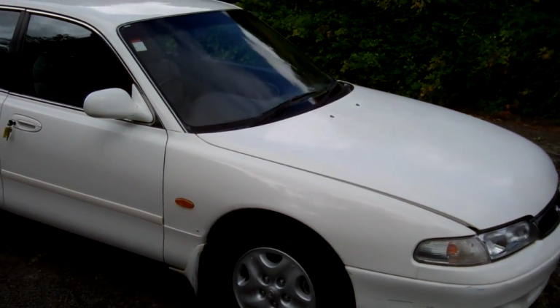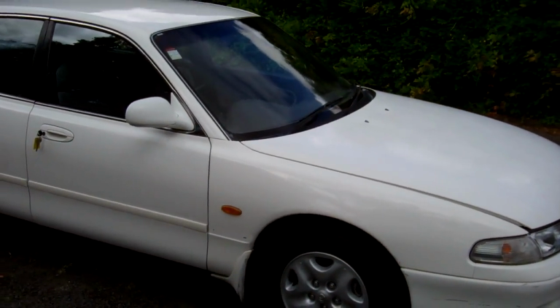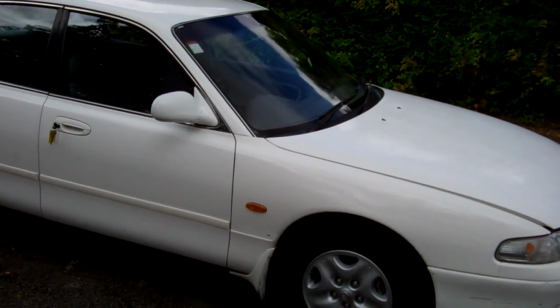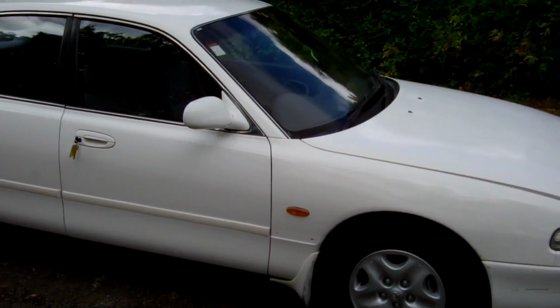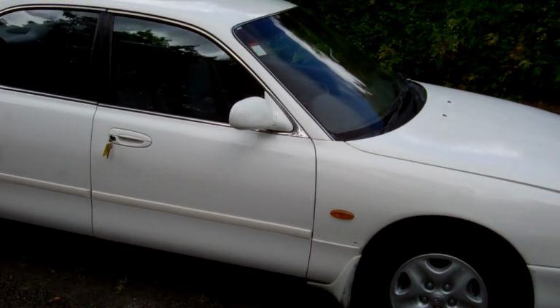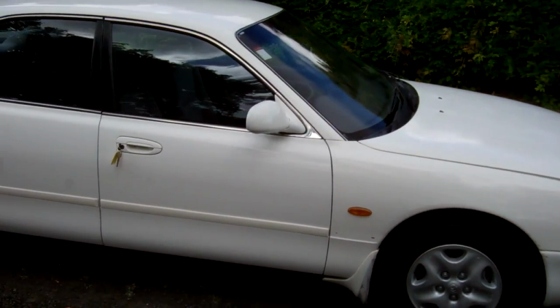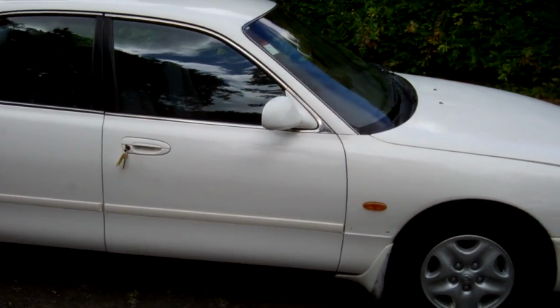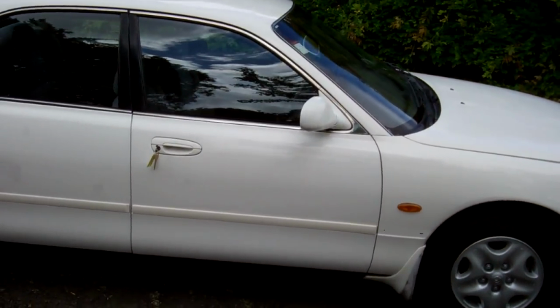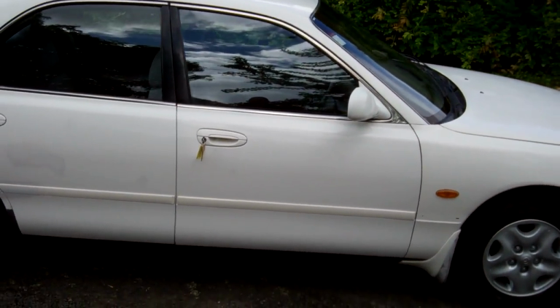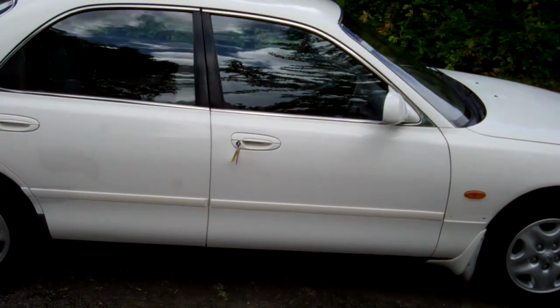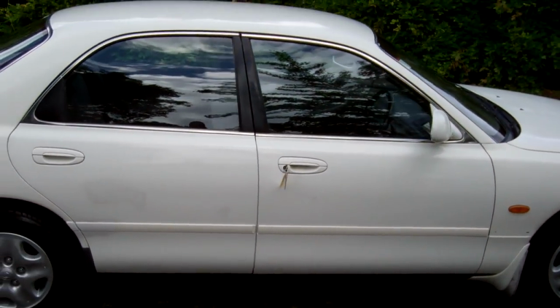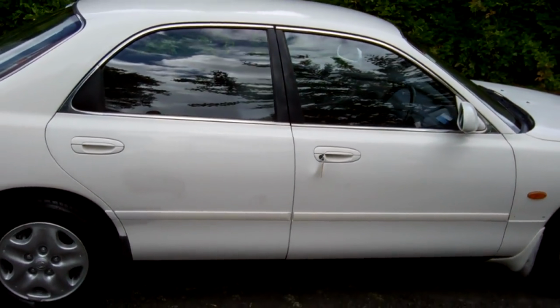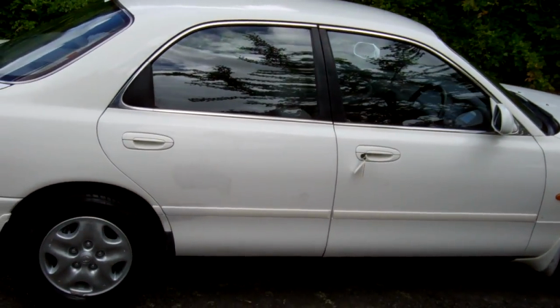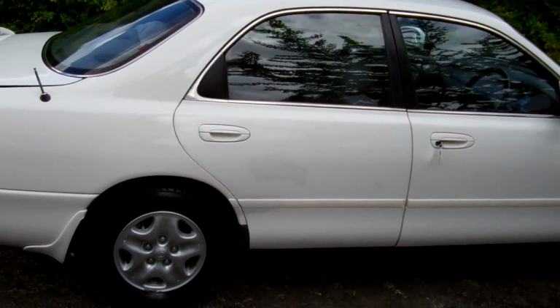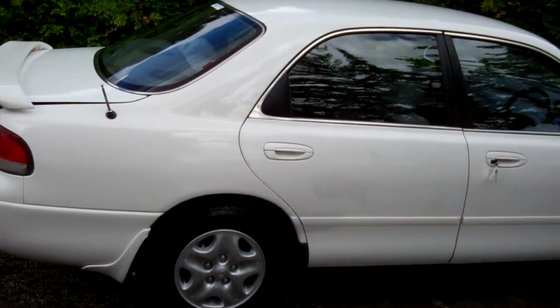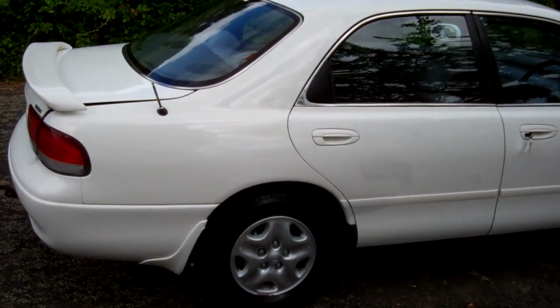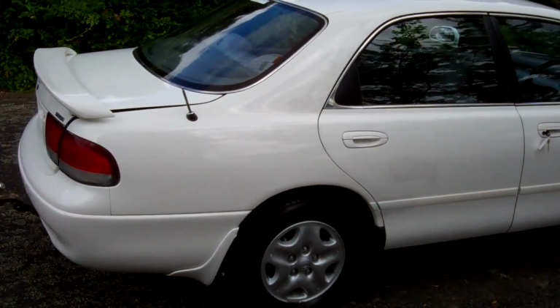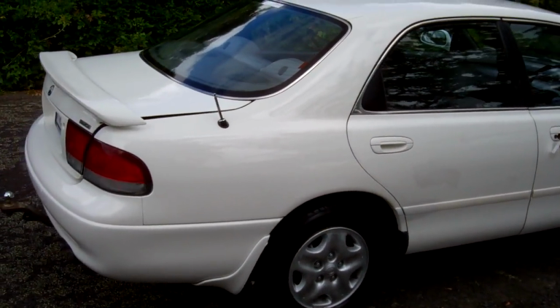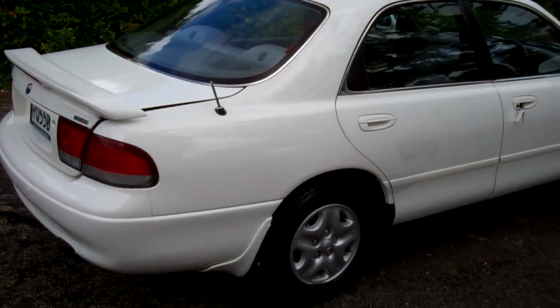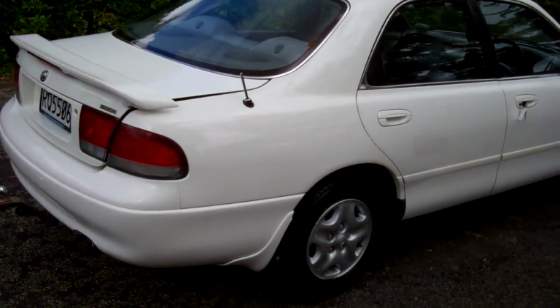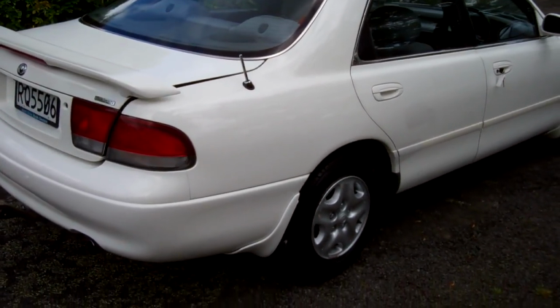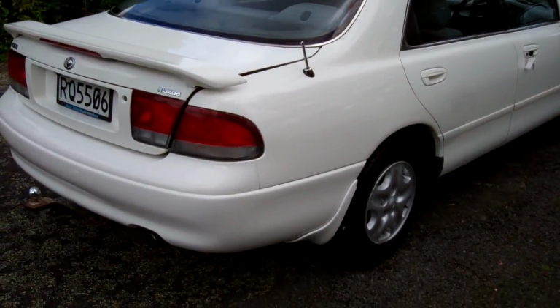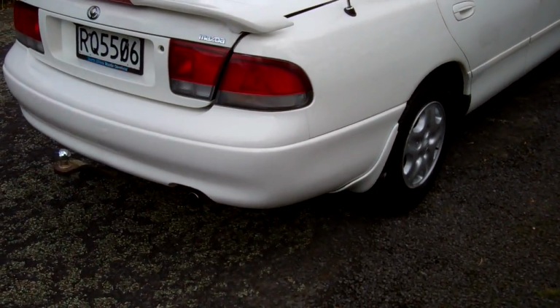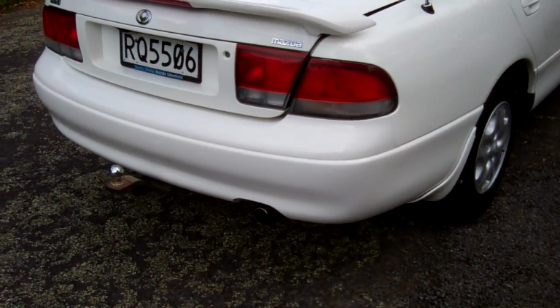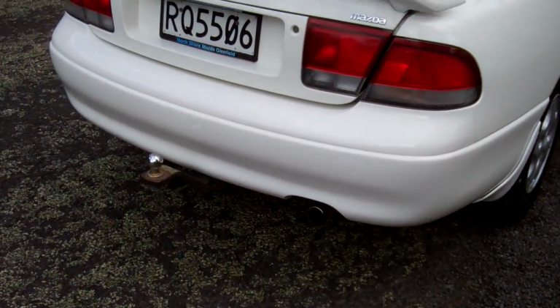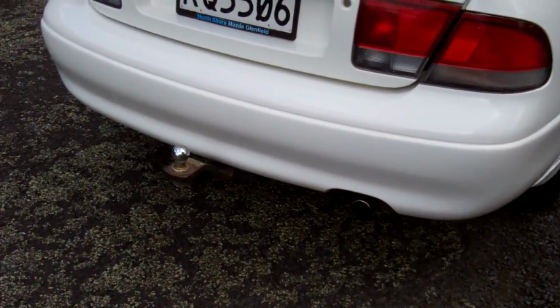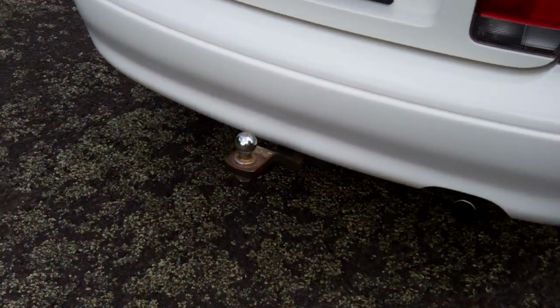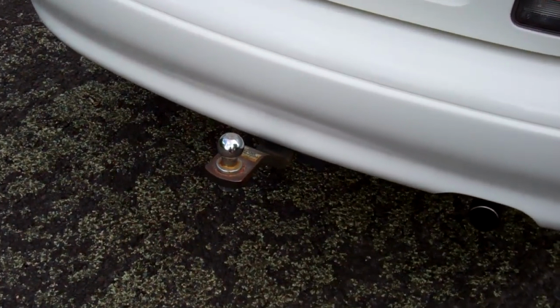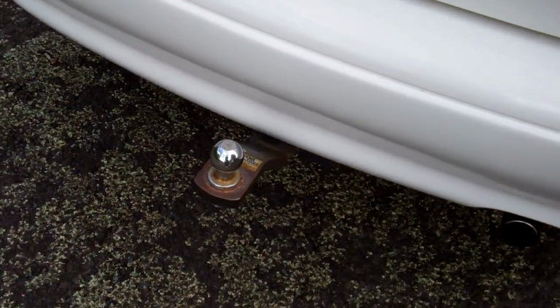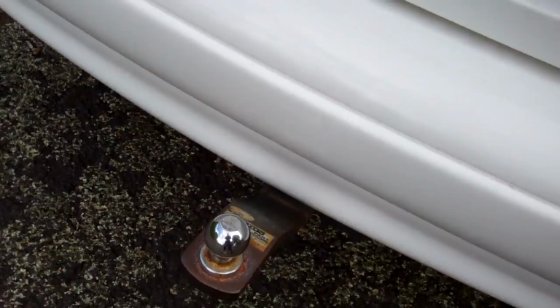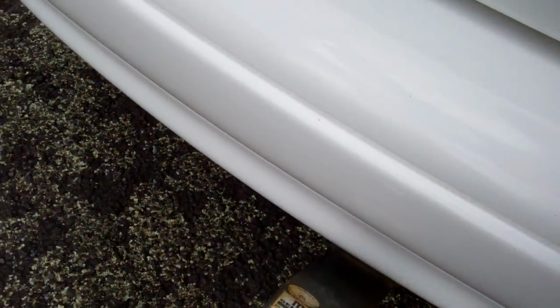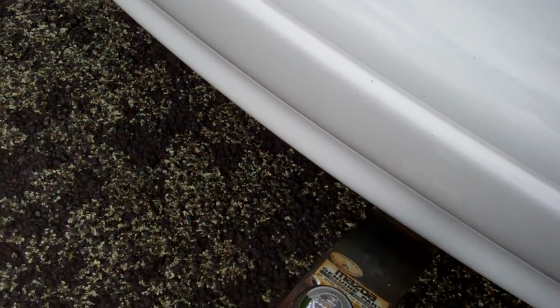Very popular Kiwi new cars, these. Looks good in the white. Got that rear spoiler there, and a tow bar - nice, in time for the holiday season.